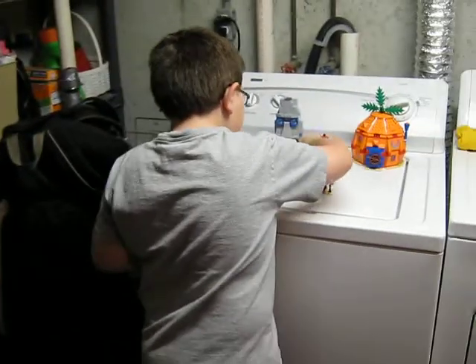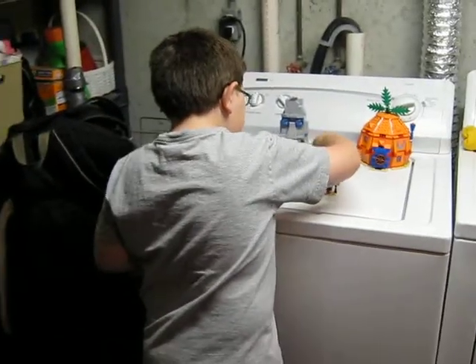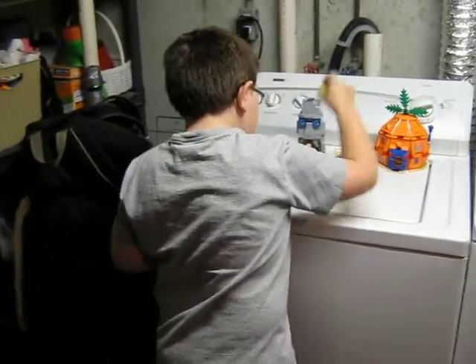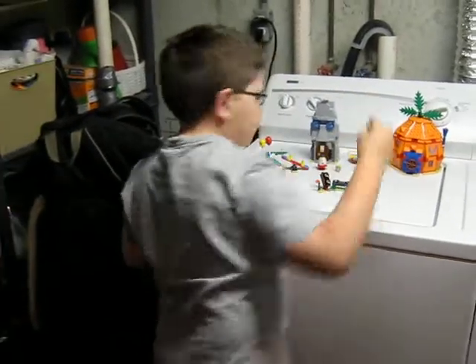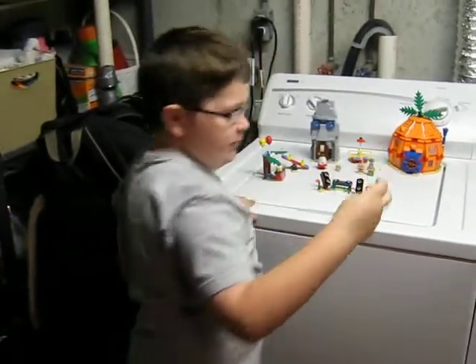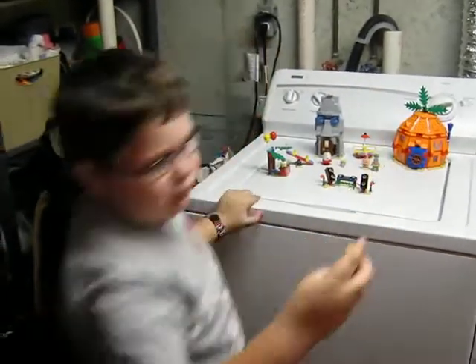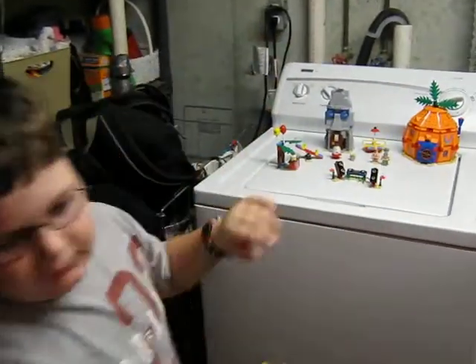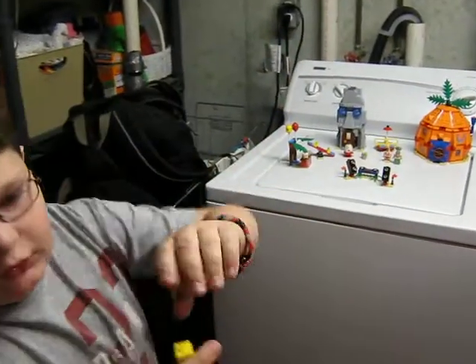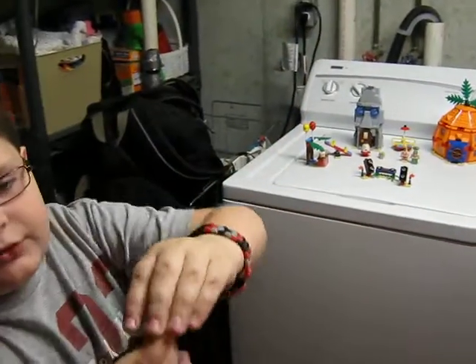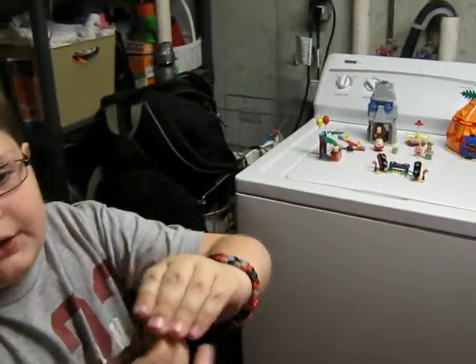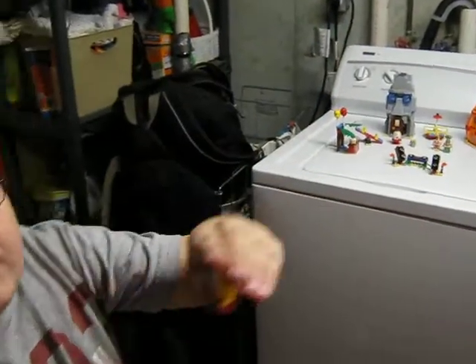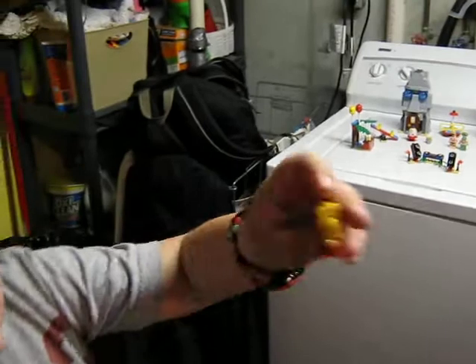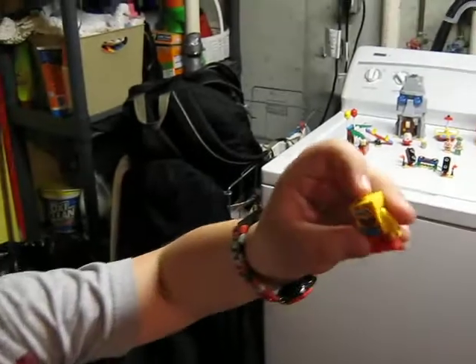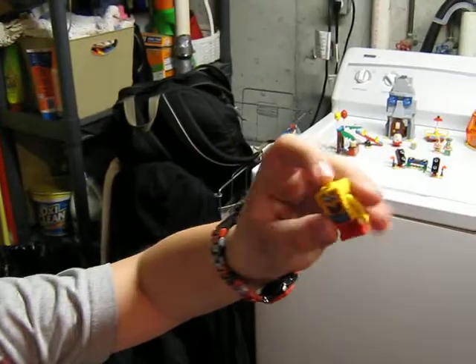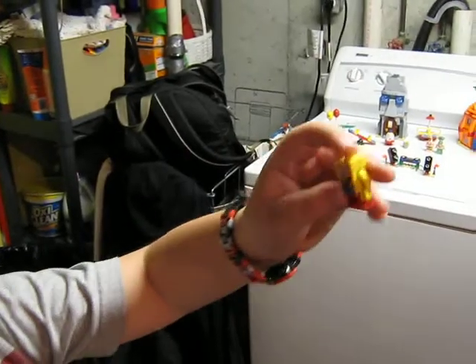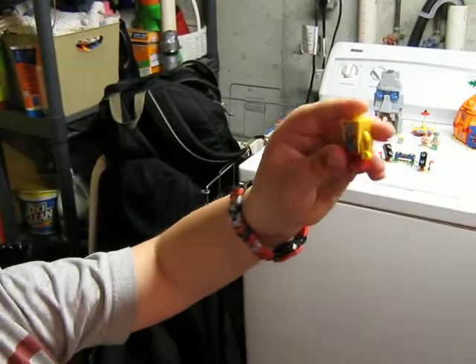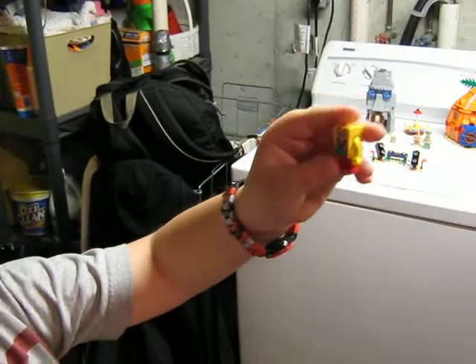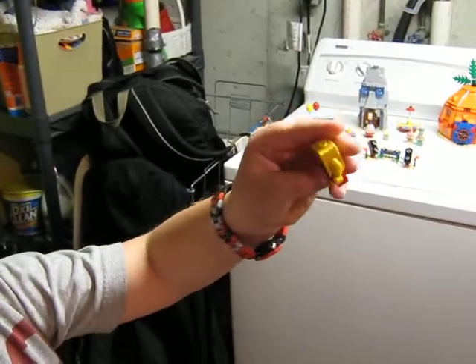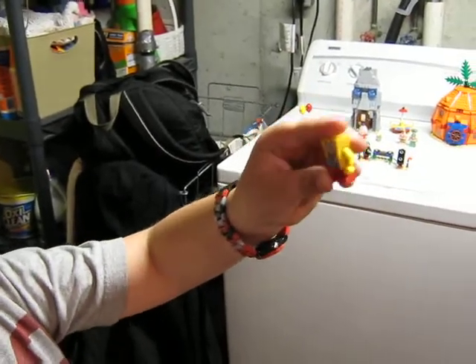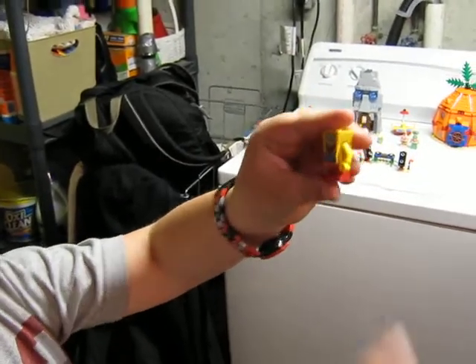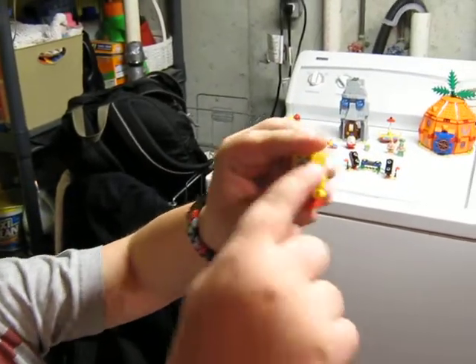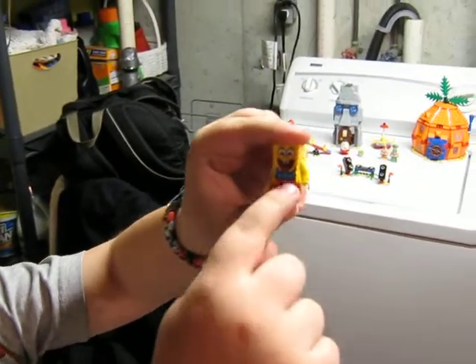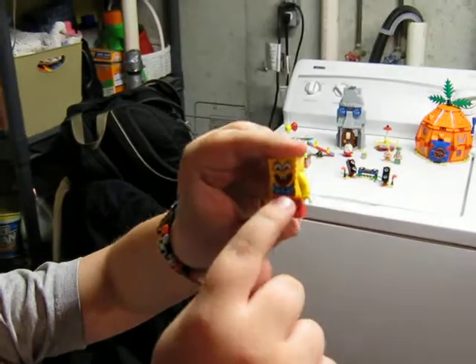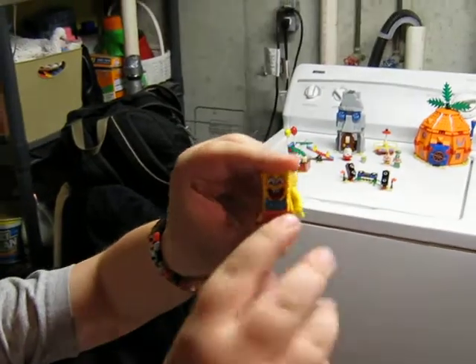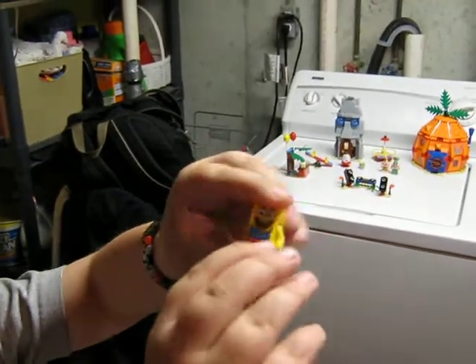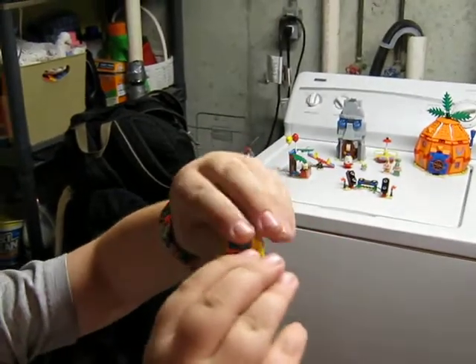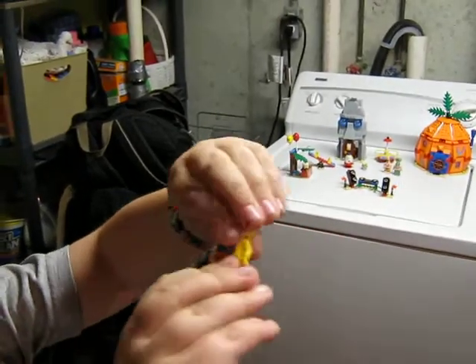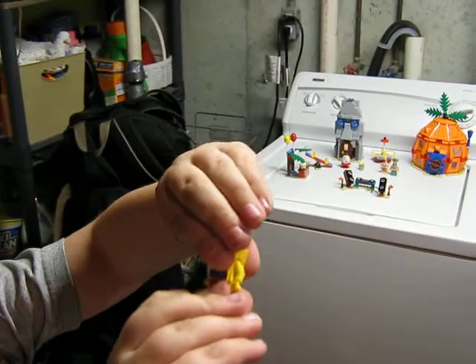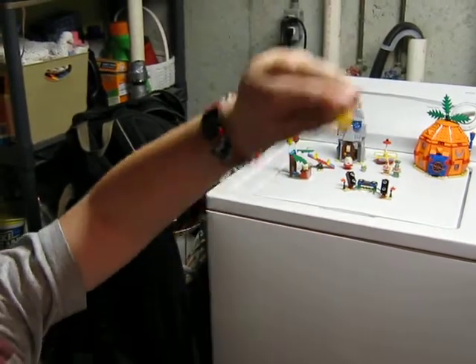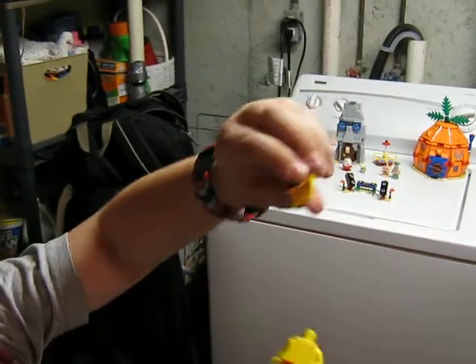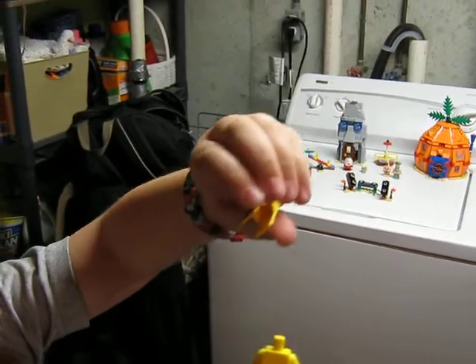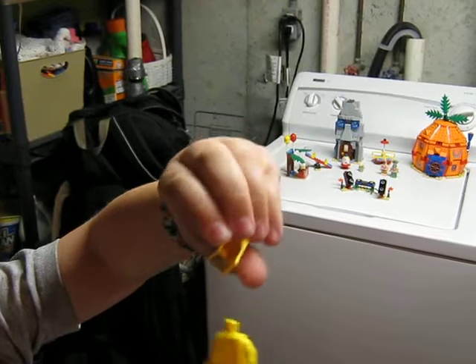And then we have SpongeBob — one of the only sets you can get this version of SpongeBob in — with the floral necklace and the red pants. That is one piece right there.